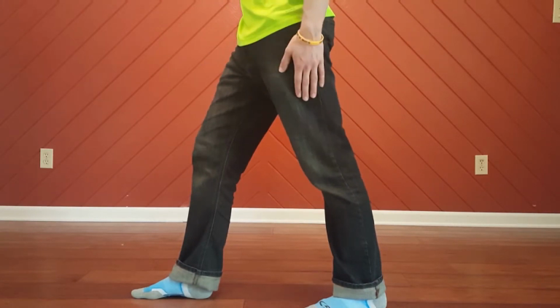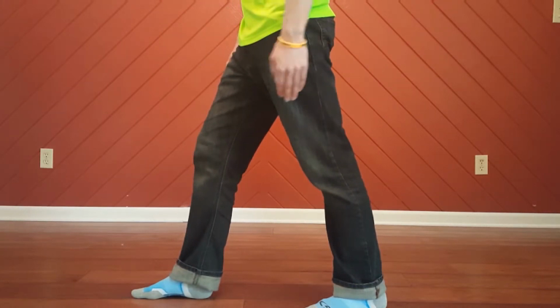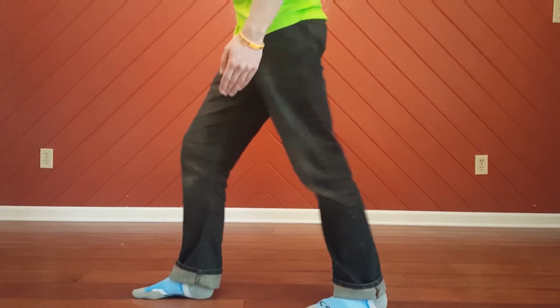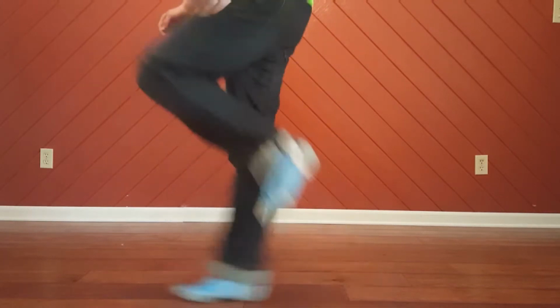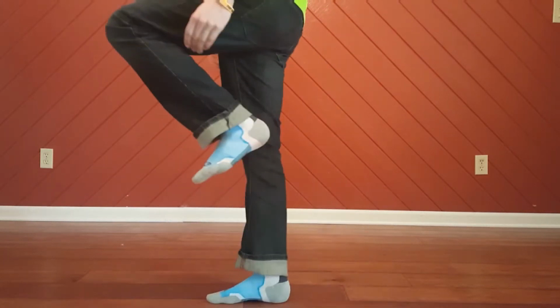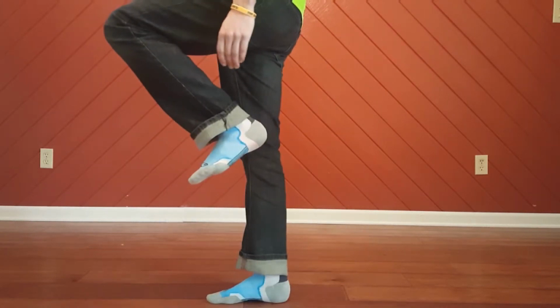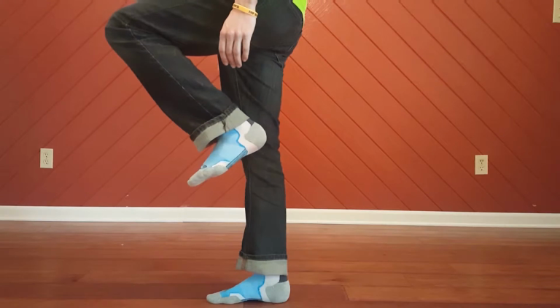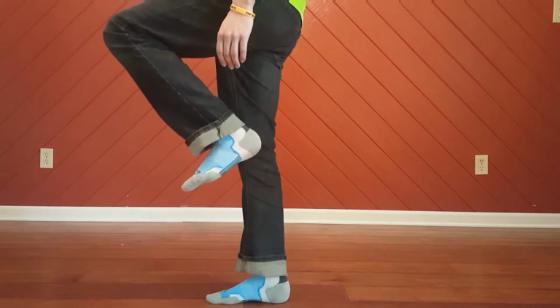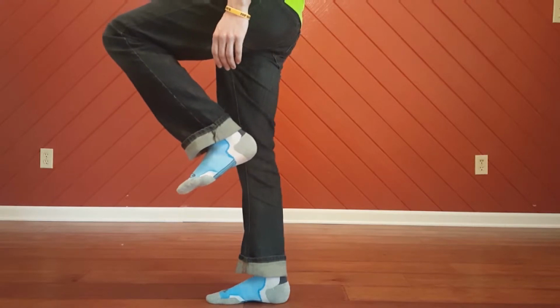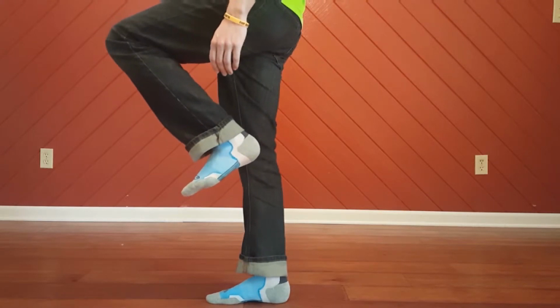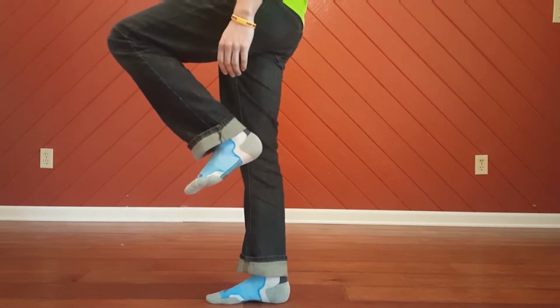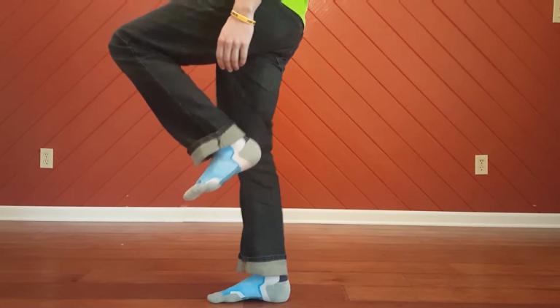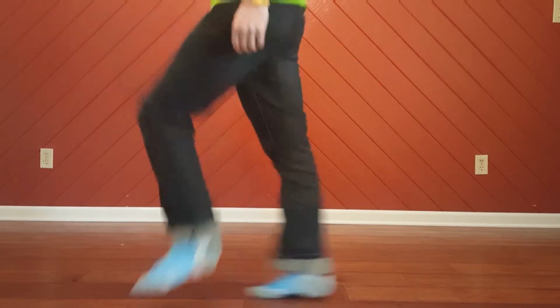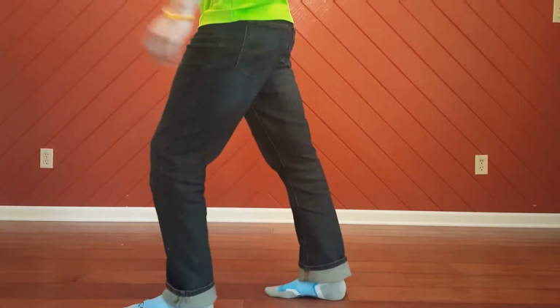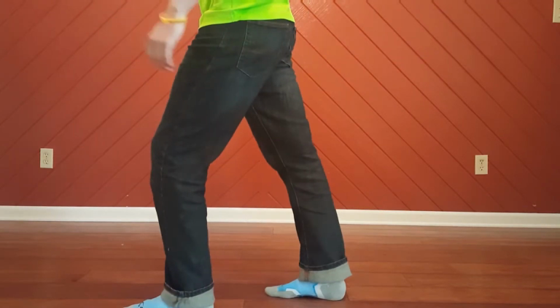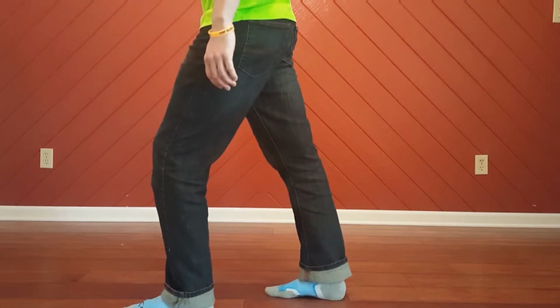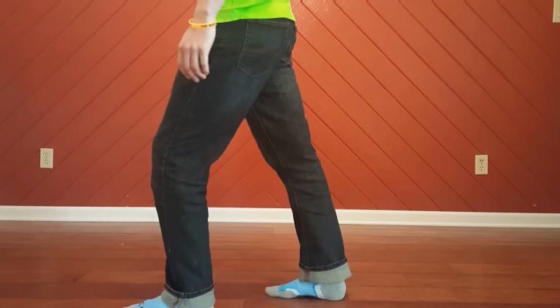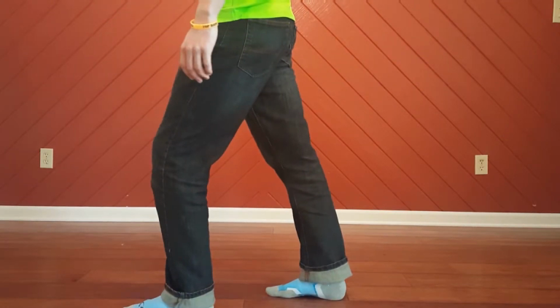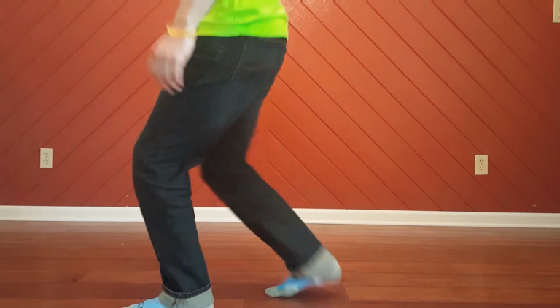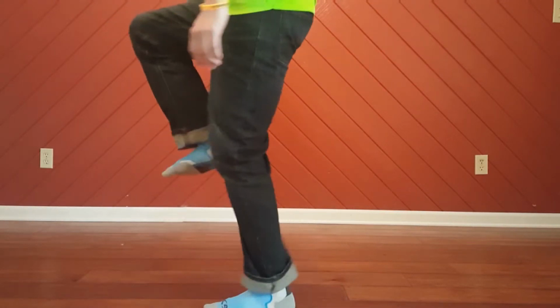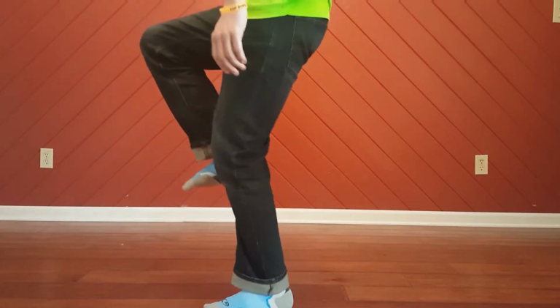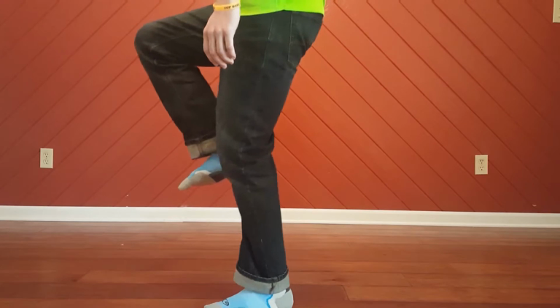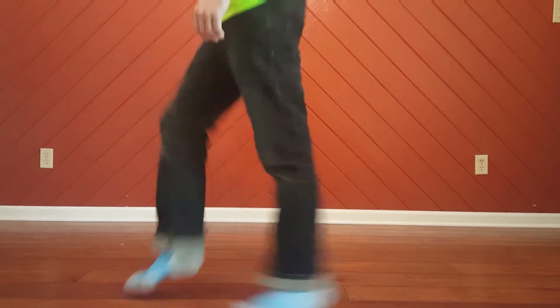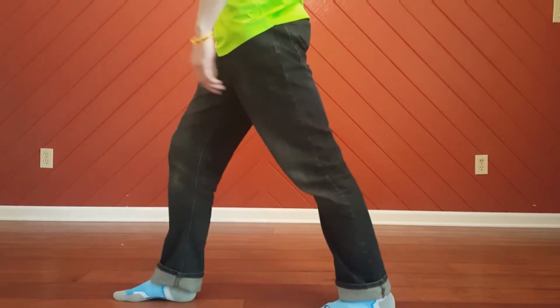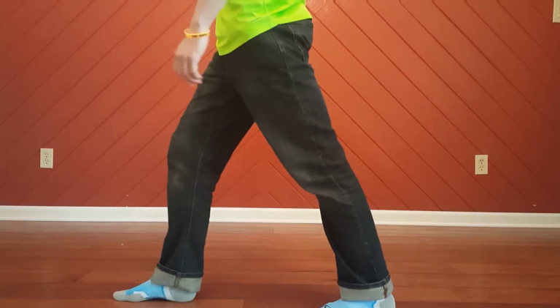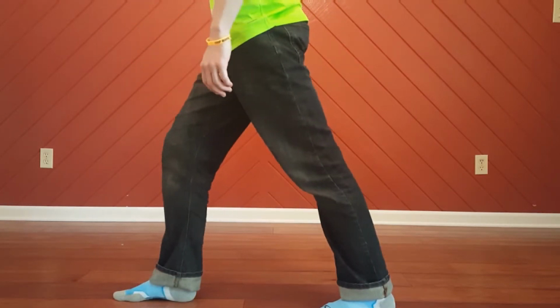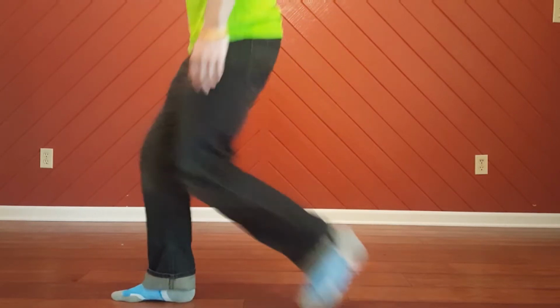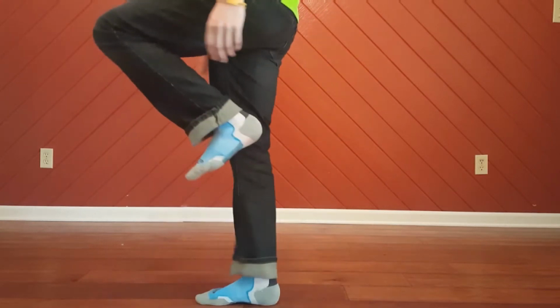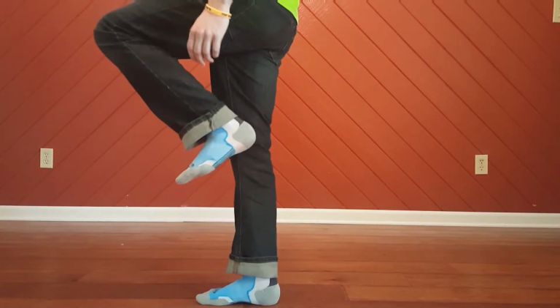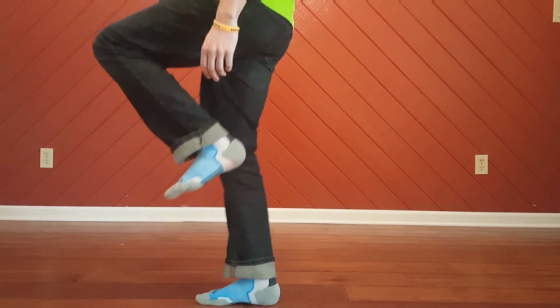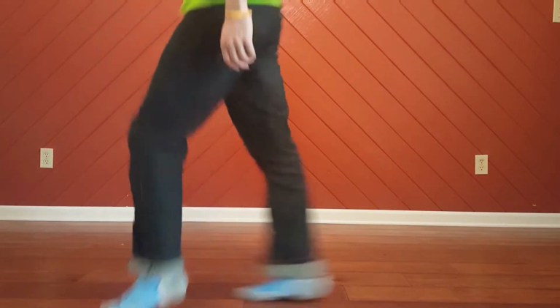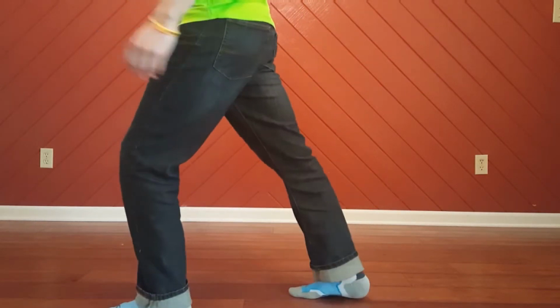And then it just repeats itself: left foot comes up, right foot back, right foot slides back, left foot down. Middle. Down. Middle. Down.